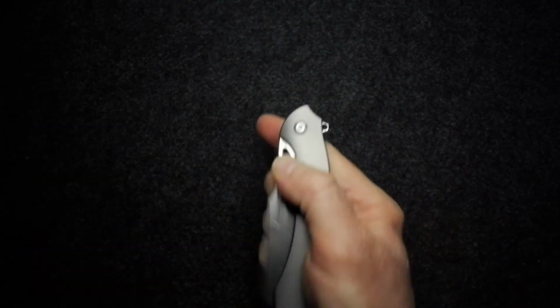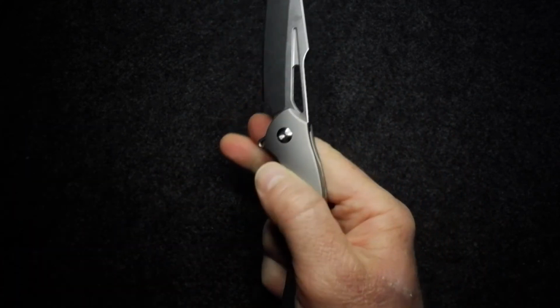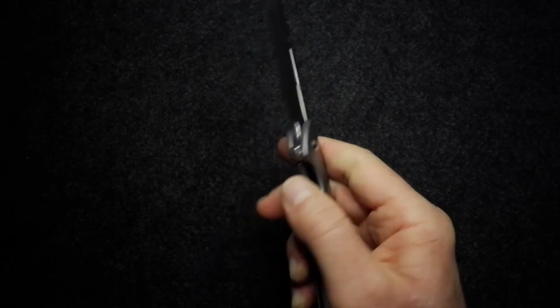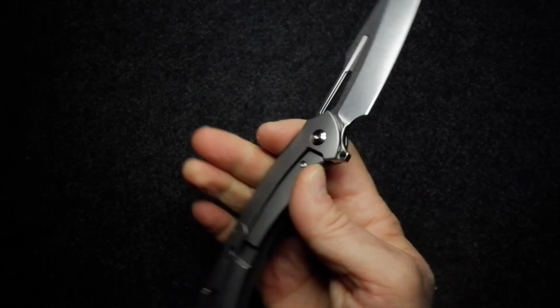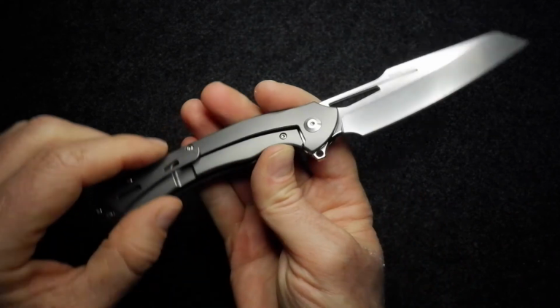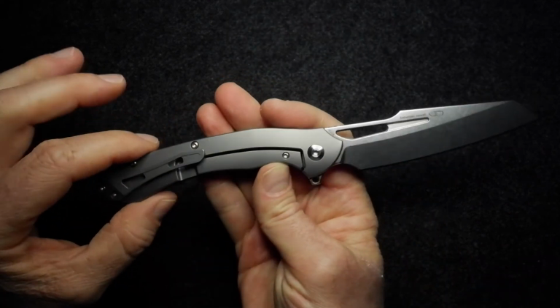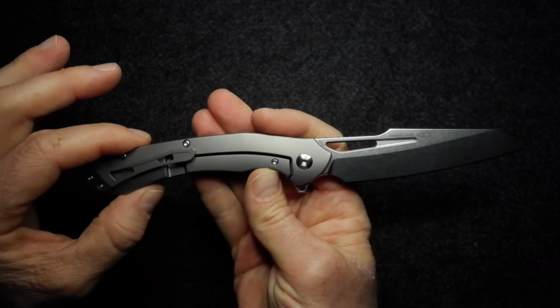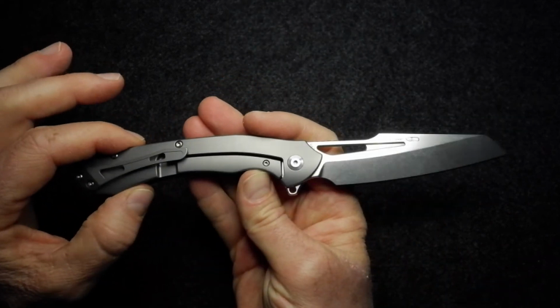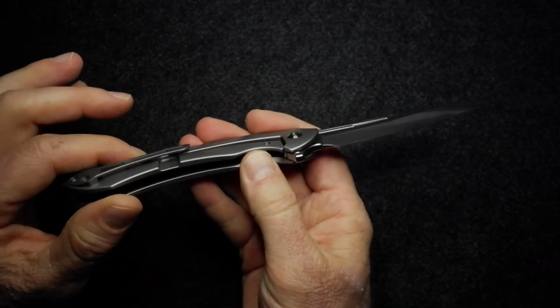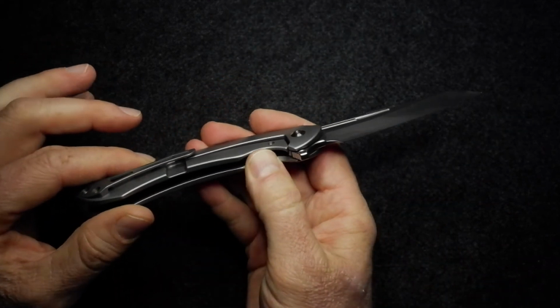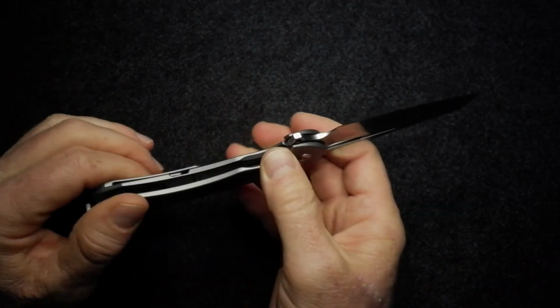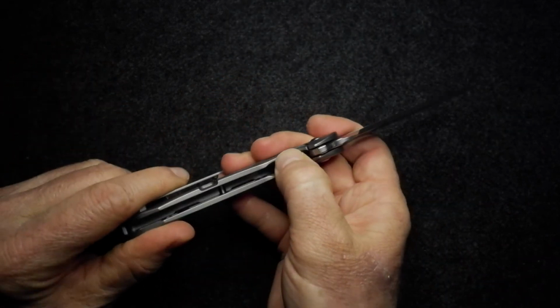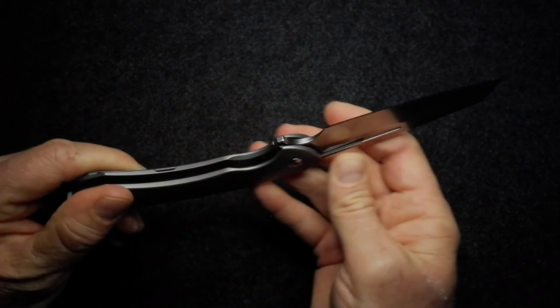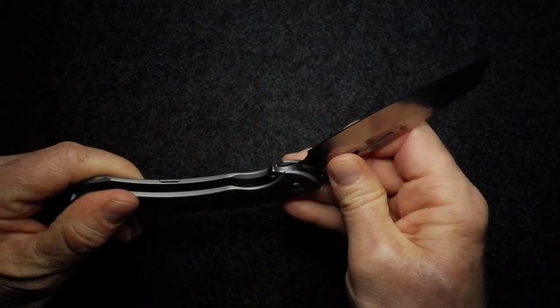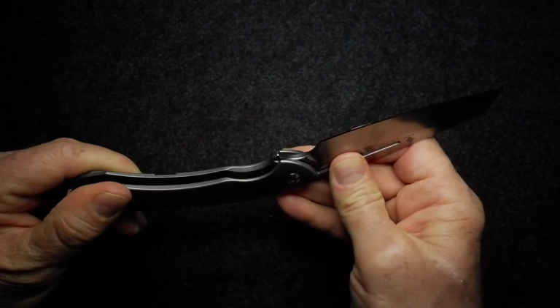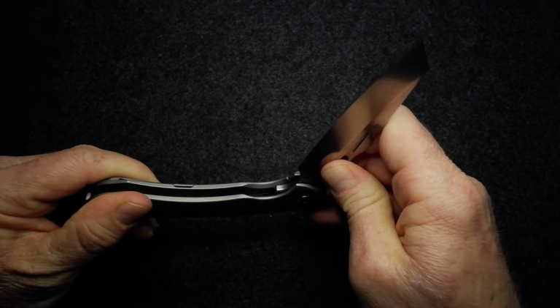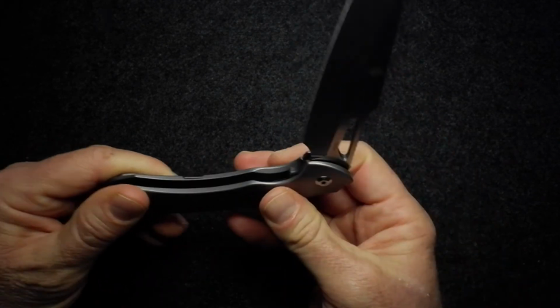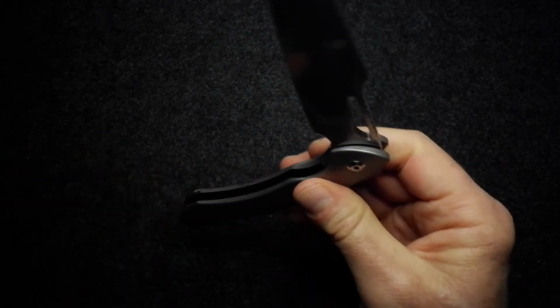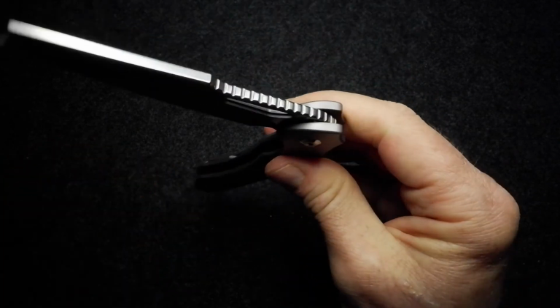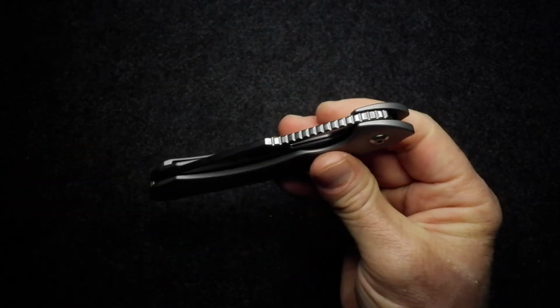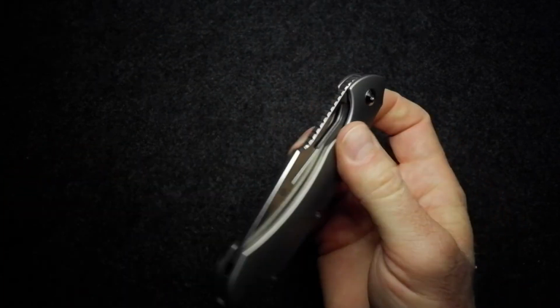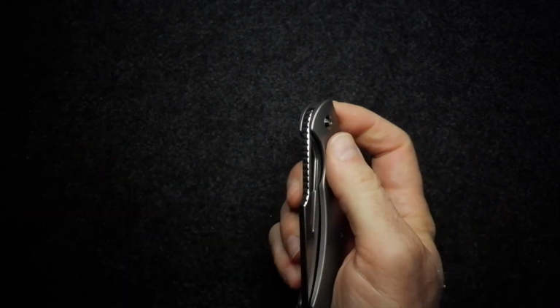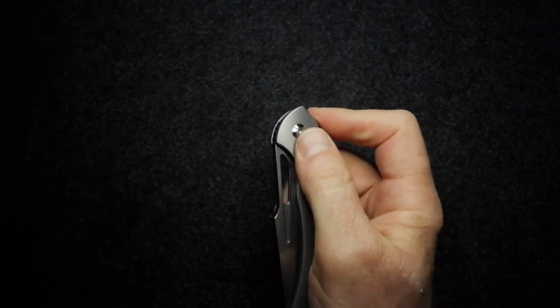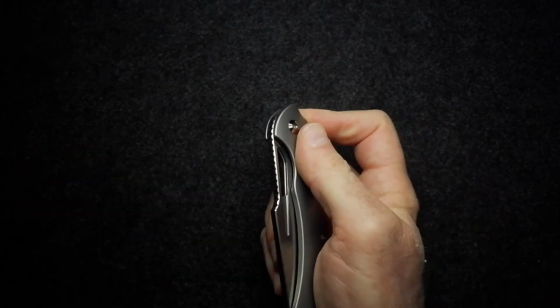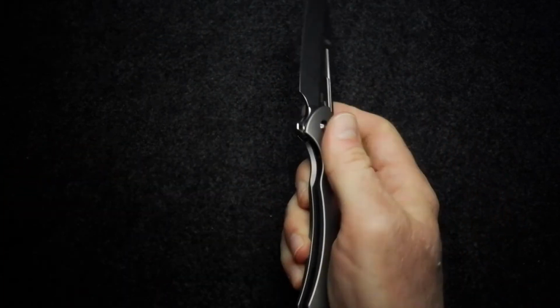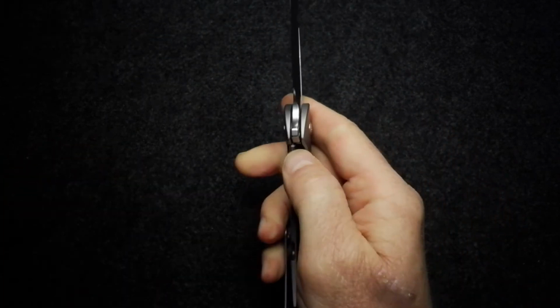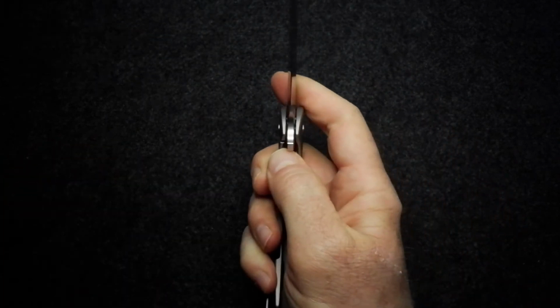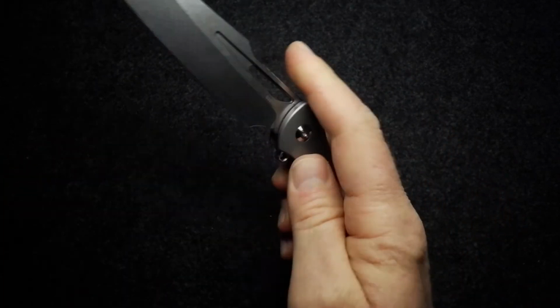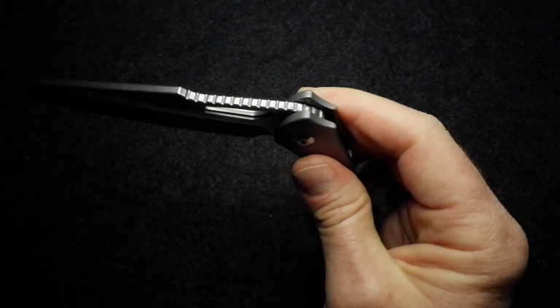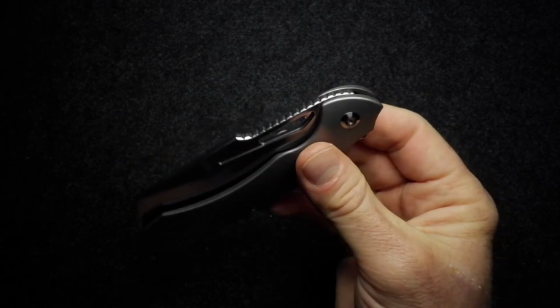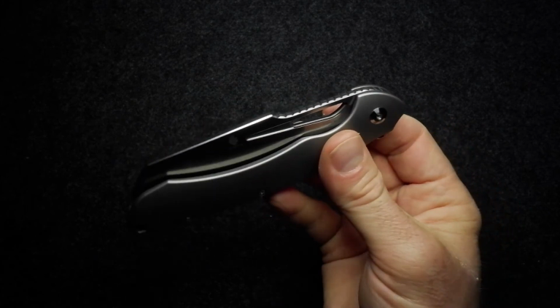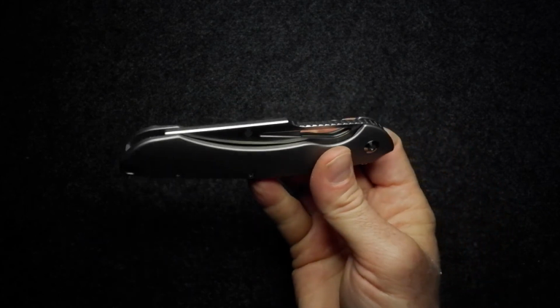As for the action: it's very good. Running on those ceramic ball bearings, it feels very smooth, and it is one of those drop-shut knives as well. Nicely done.